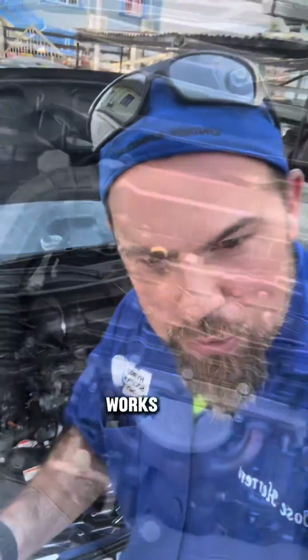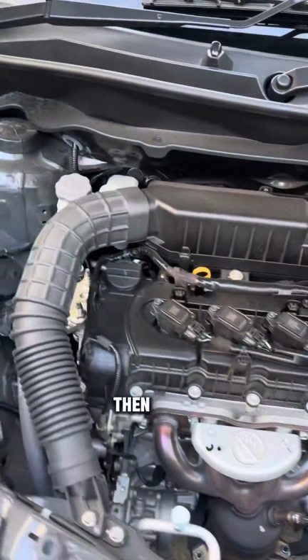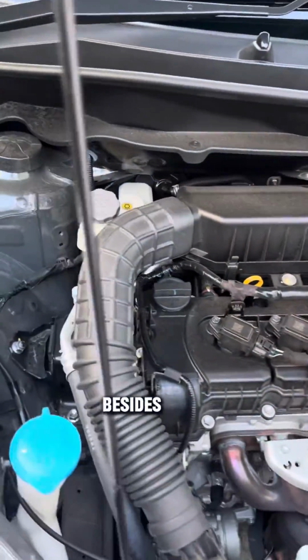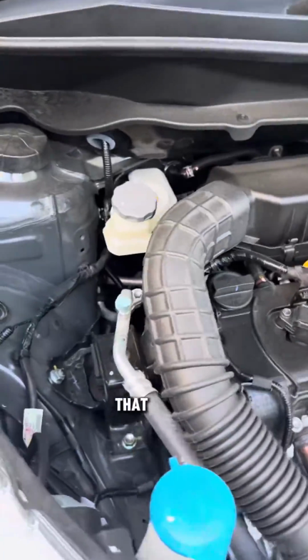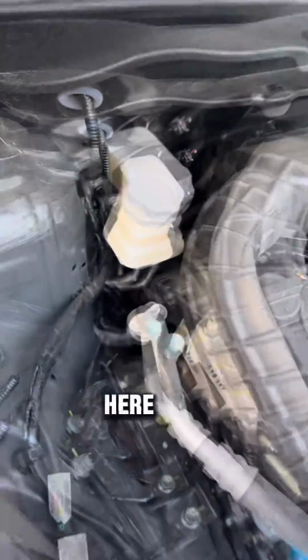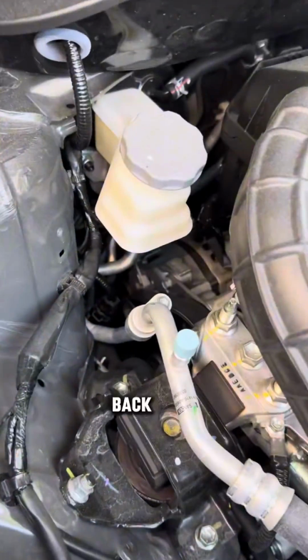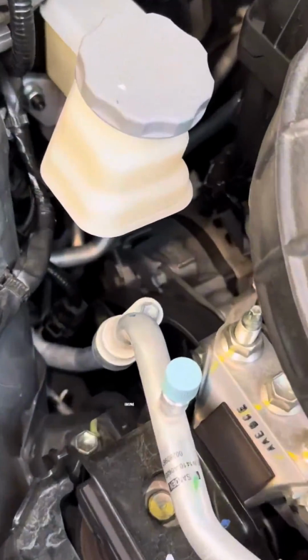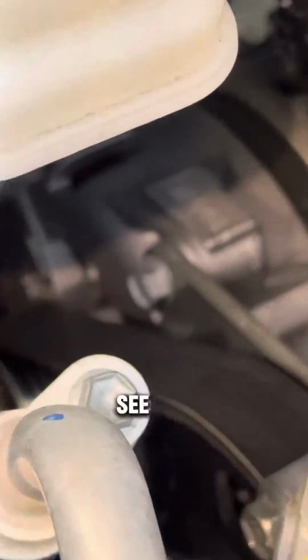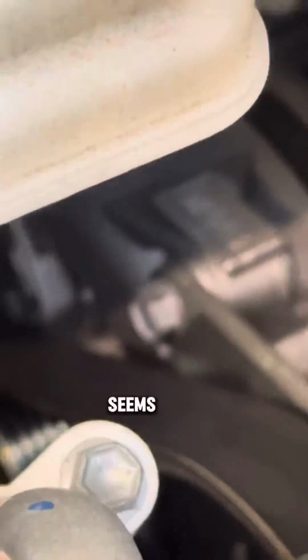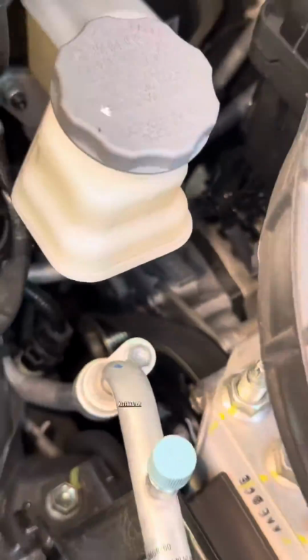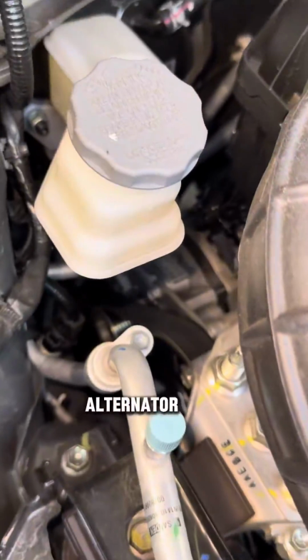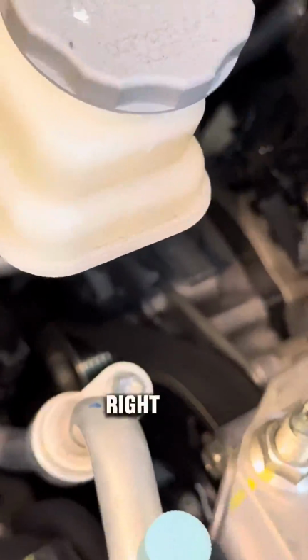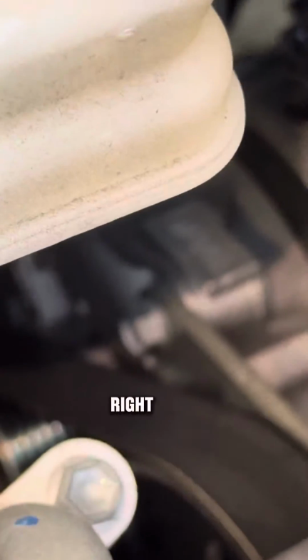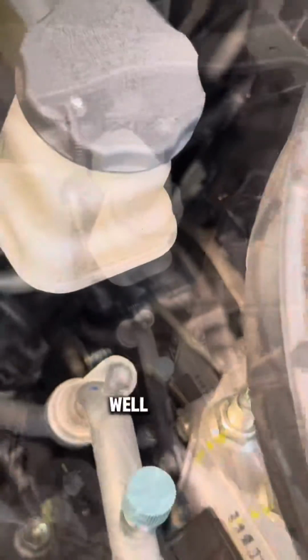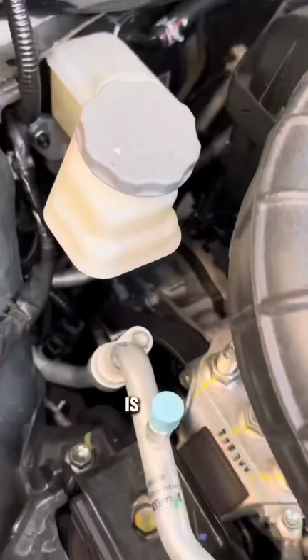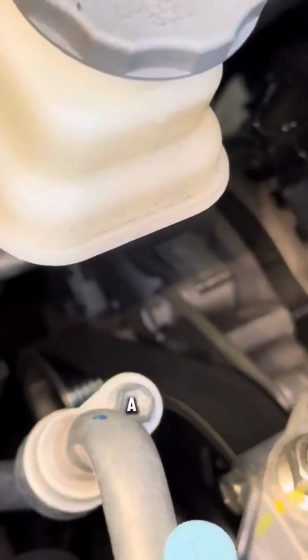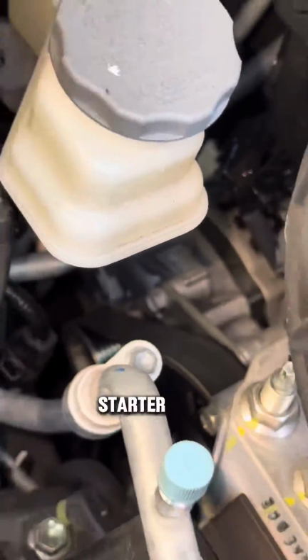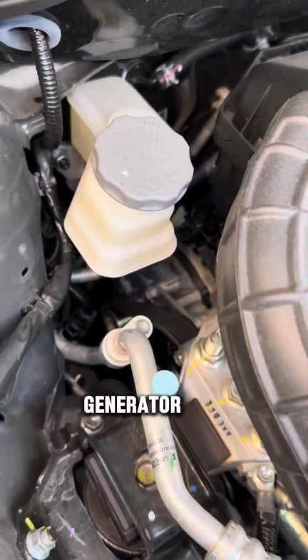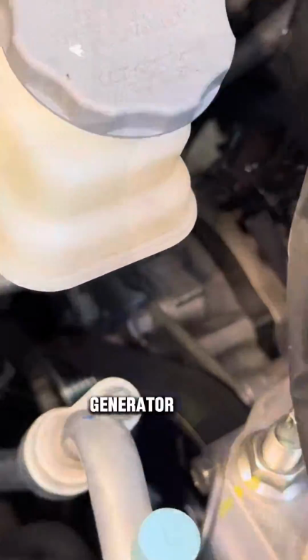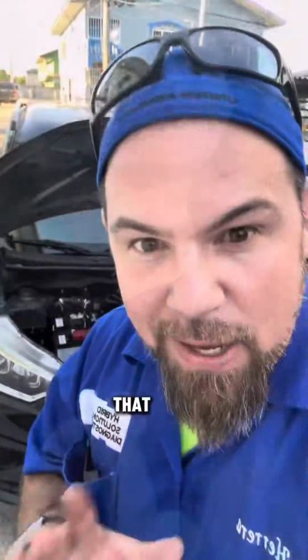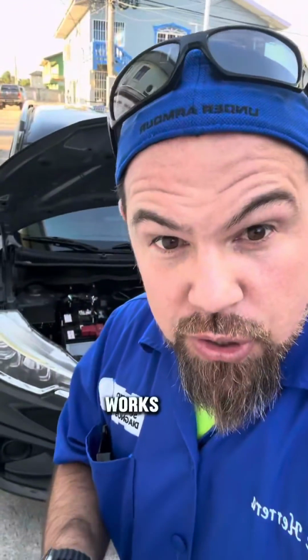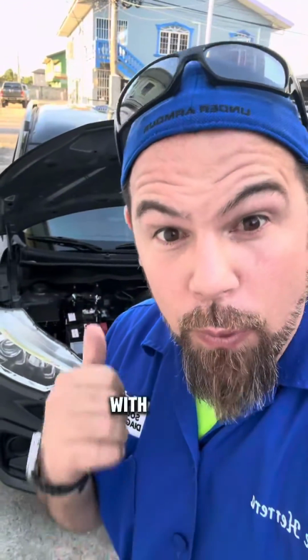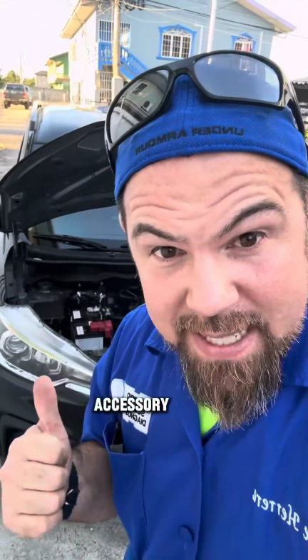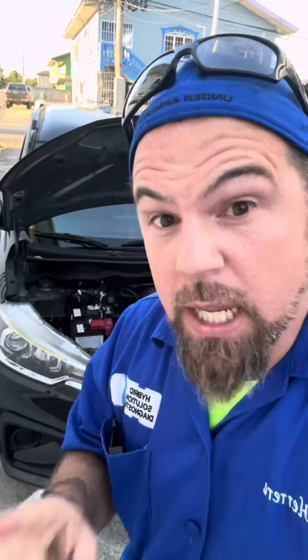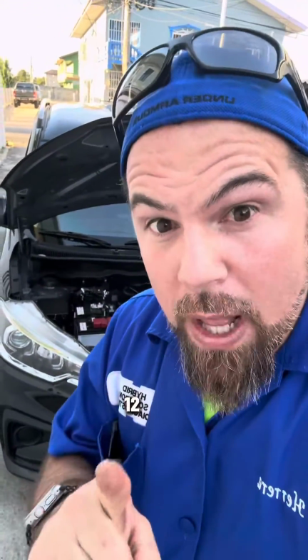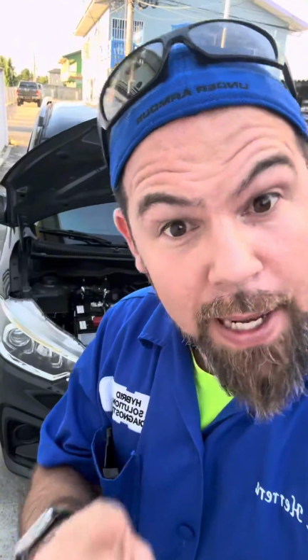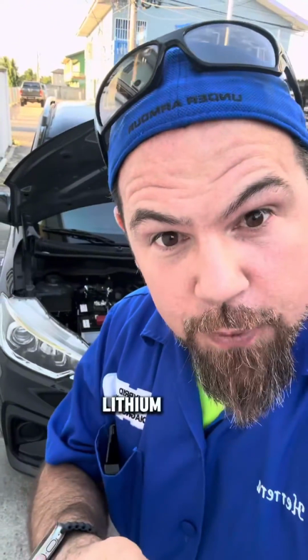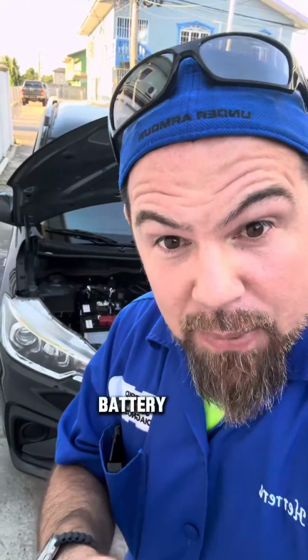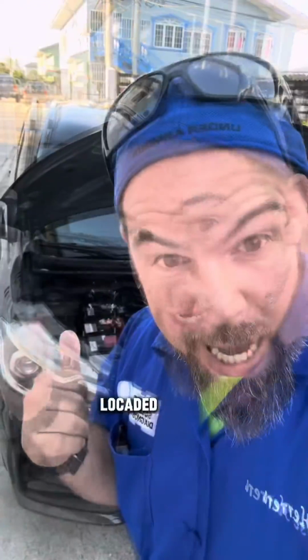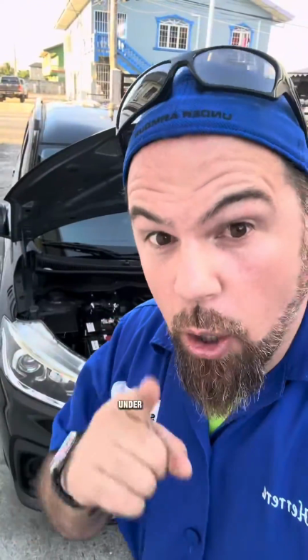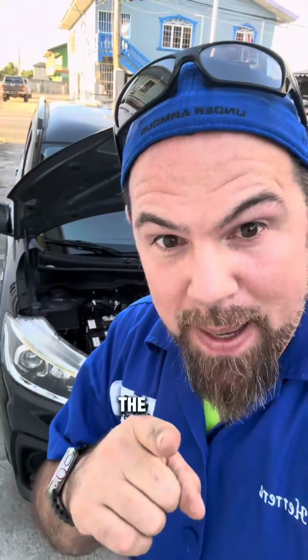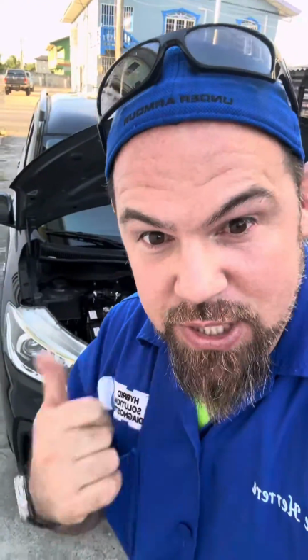And then besides that, here in the back of the engine, you see what seems to be an alternator. Well, that is a starter generator that works with an accessory 12-volt lithium battery located under the passenger seat.